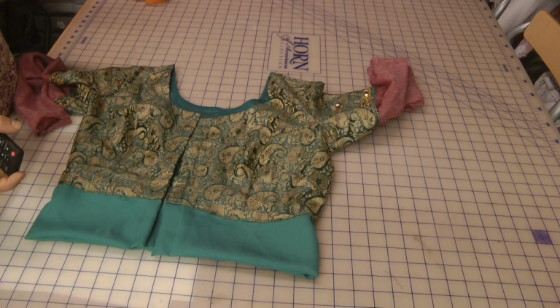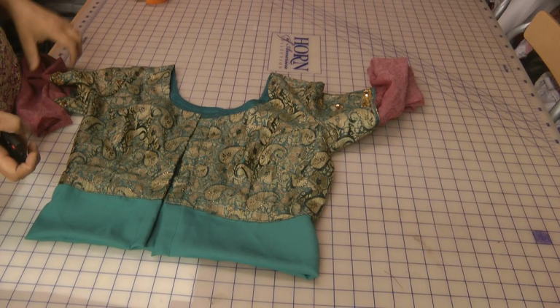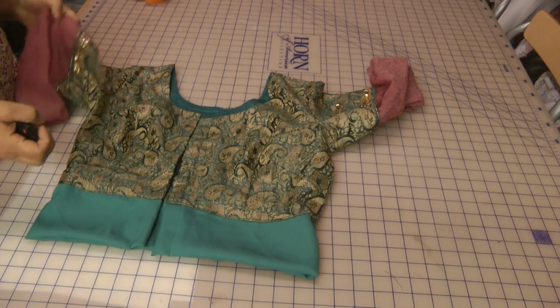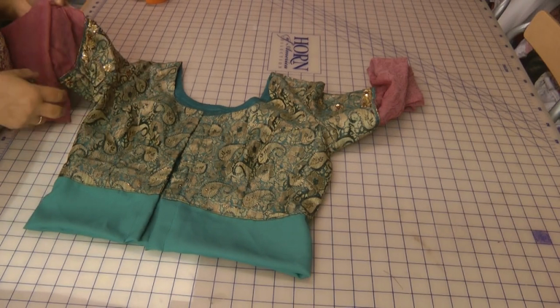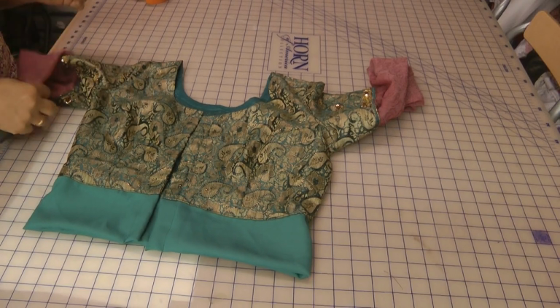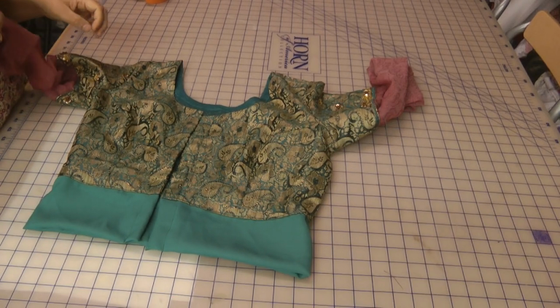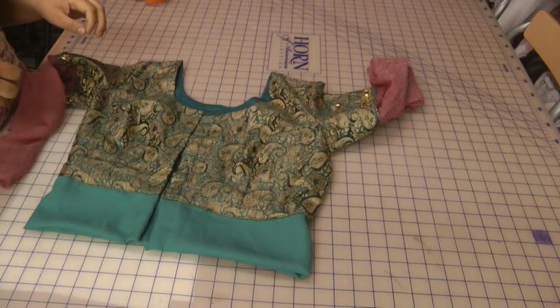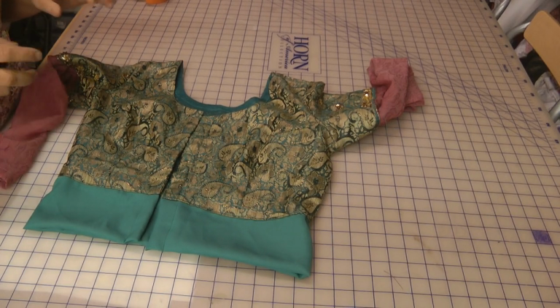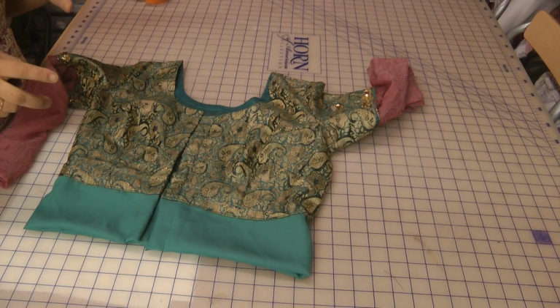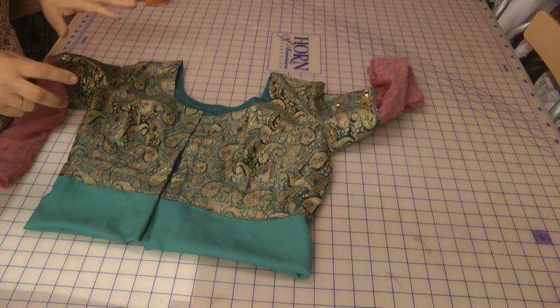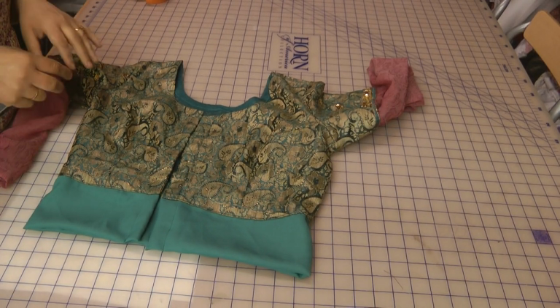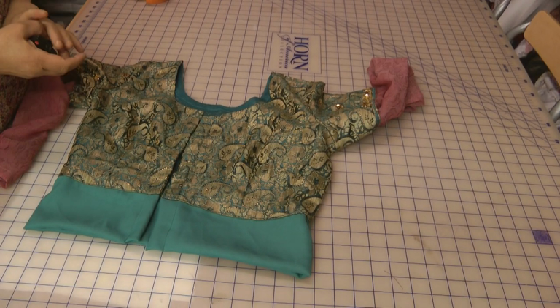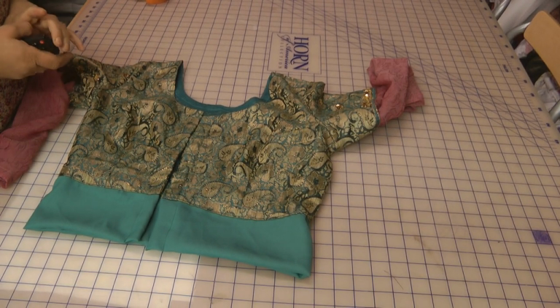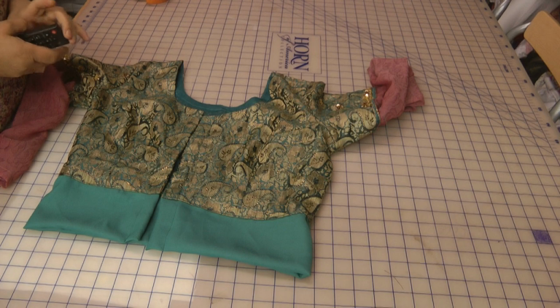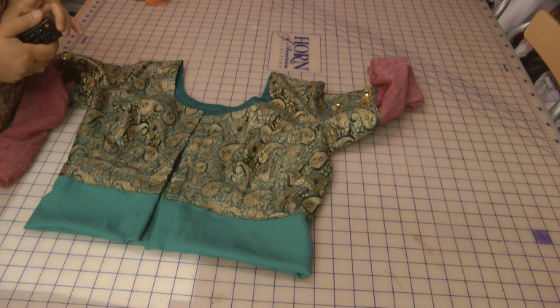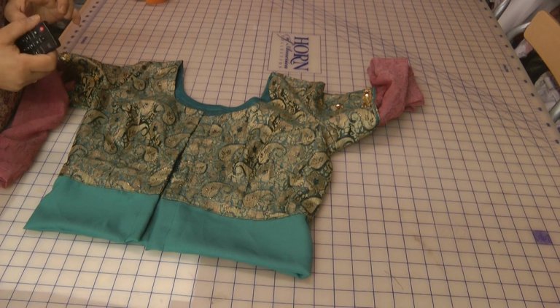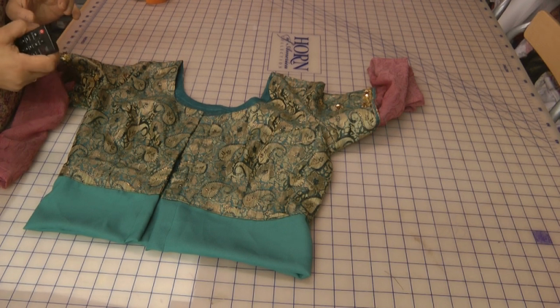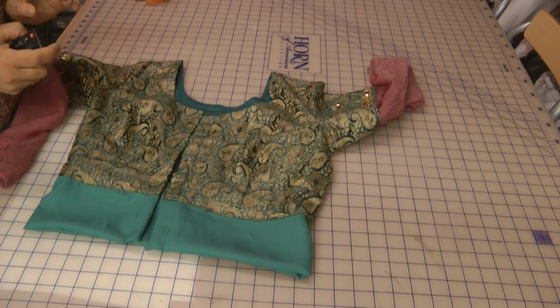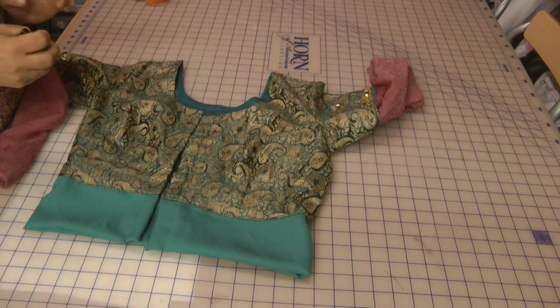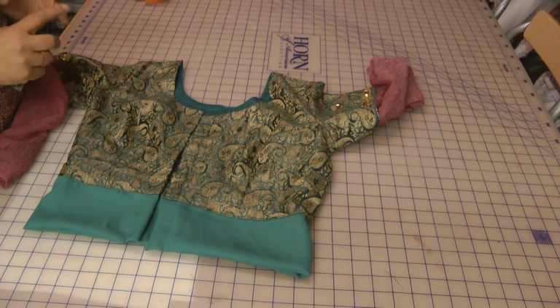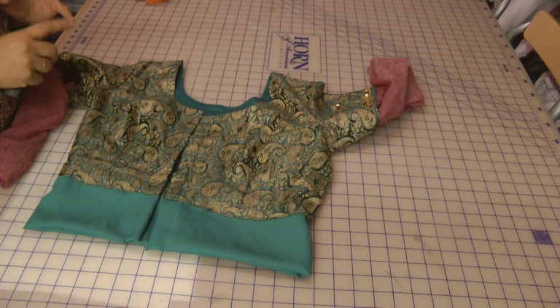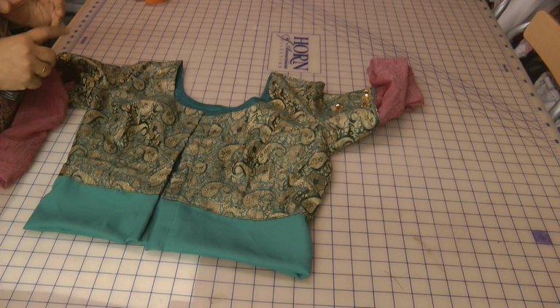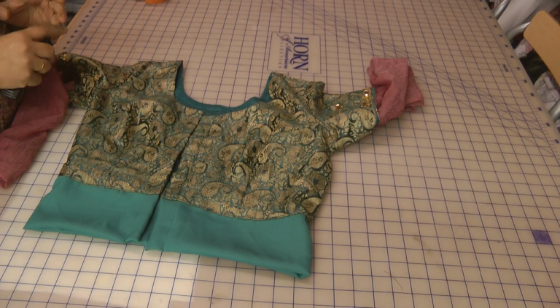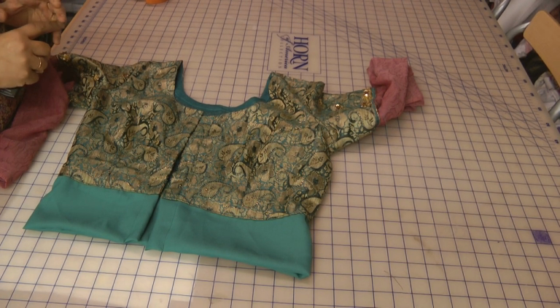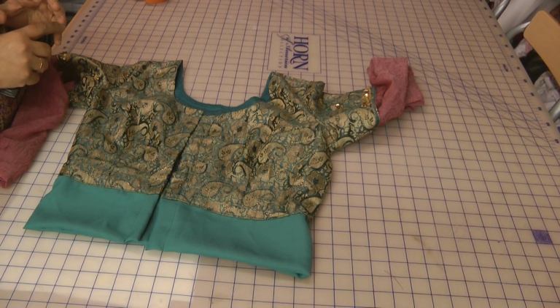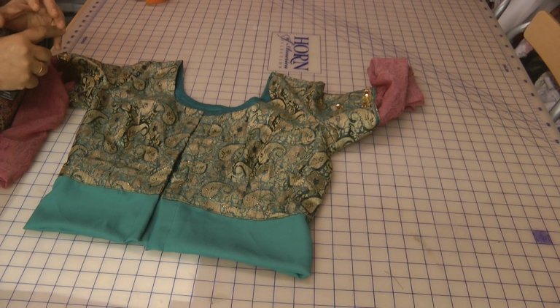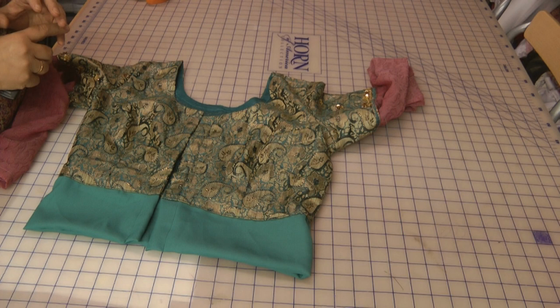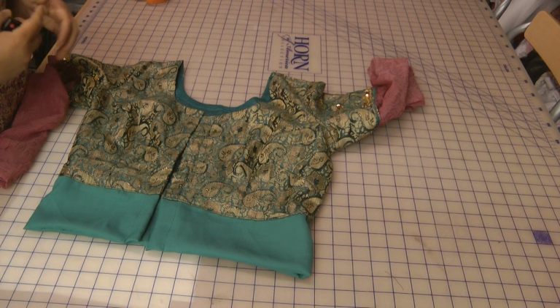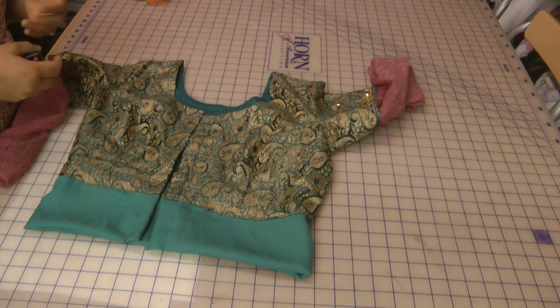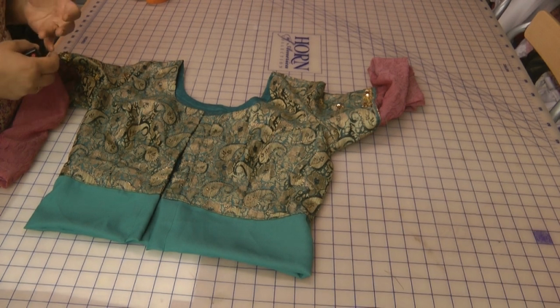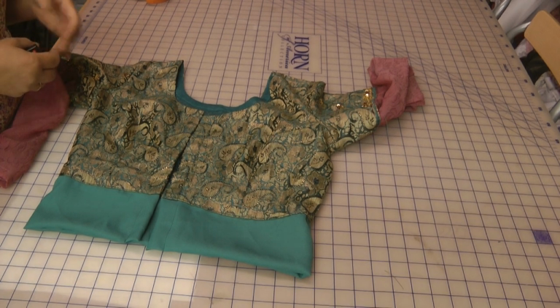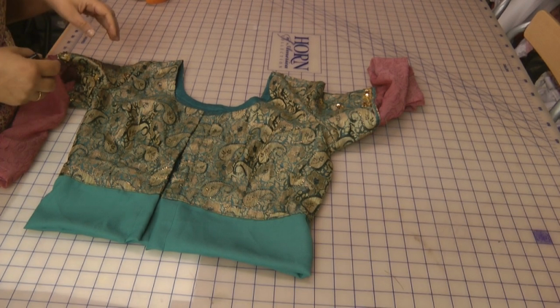Hello and welcome to Jan's Sewing Solutions. Today's video is on some hints, tips, and advice on ready-made outfits which you sometimes purchase and then encounter problems.